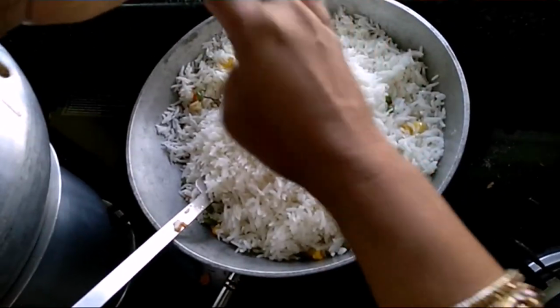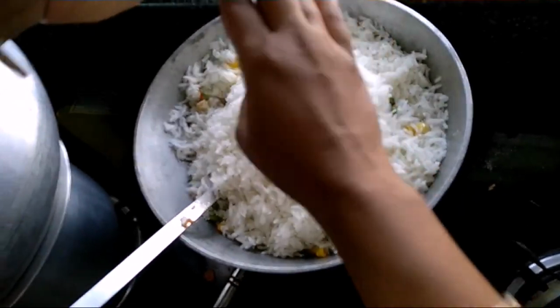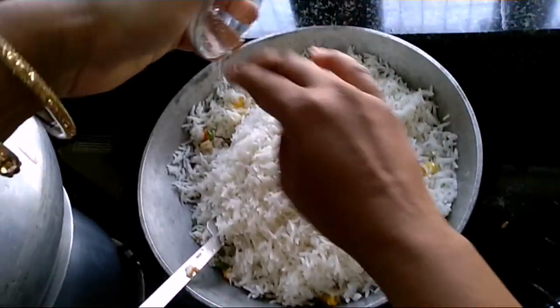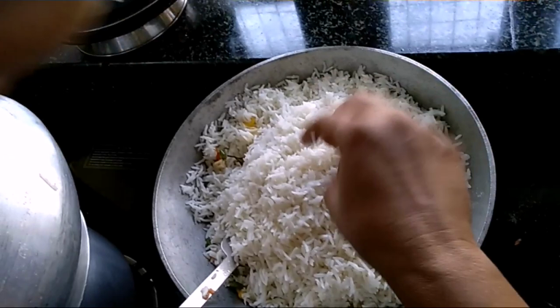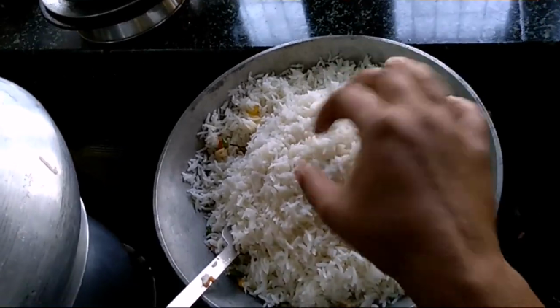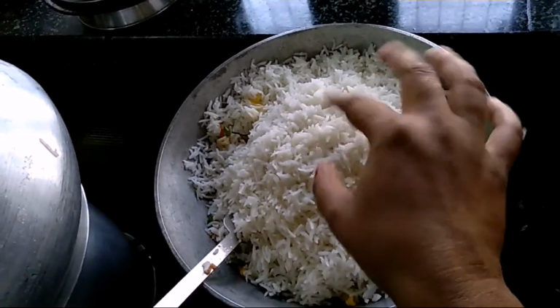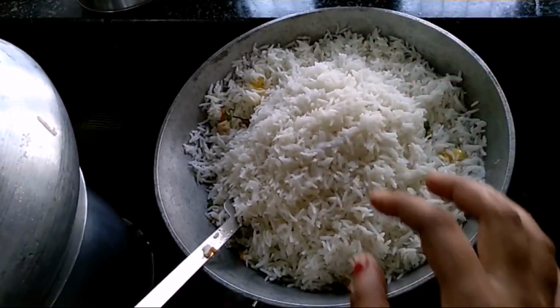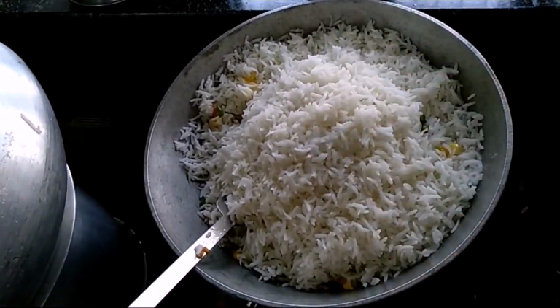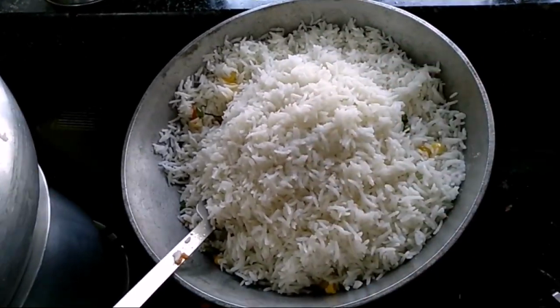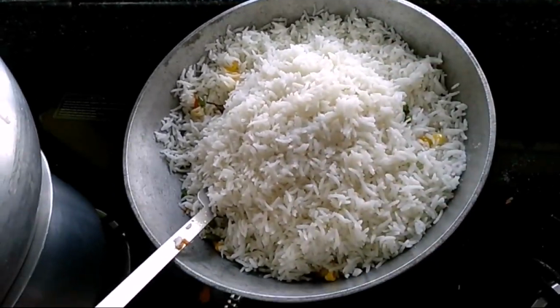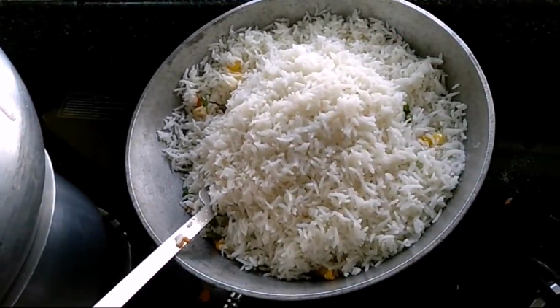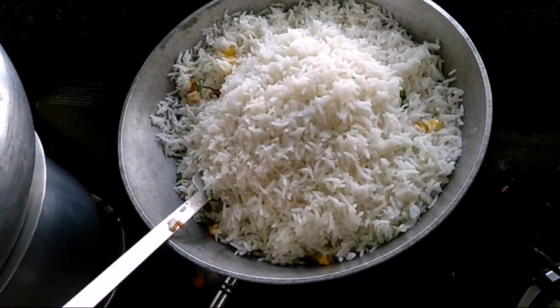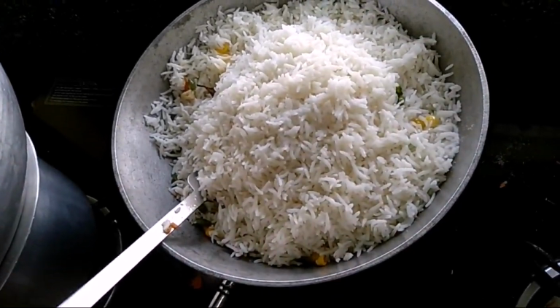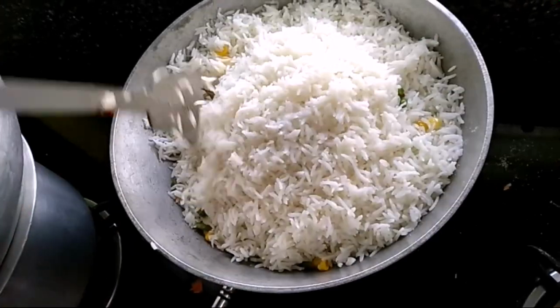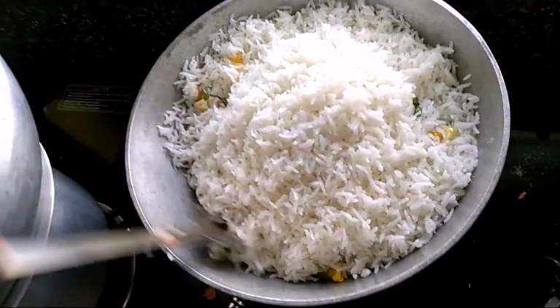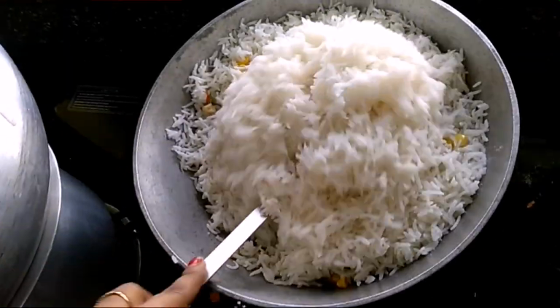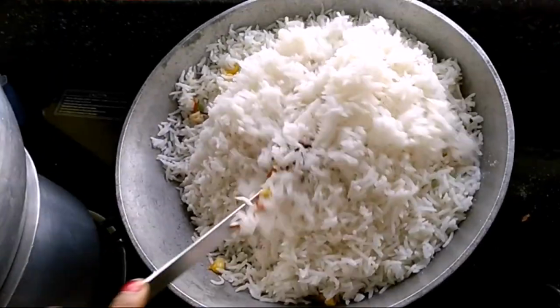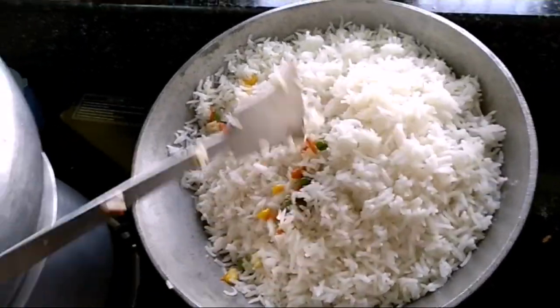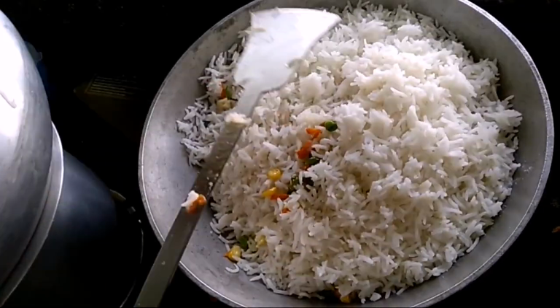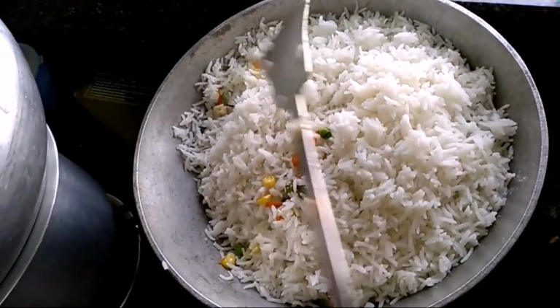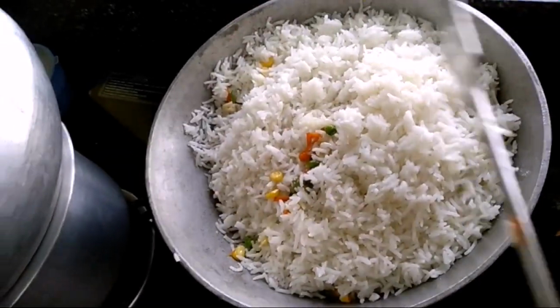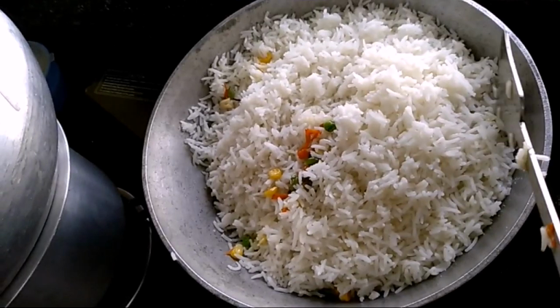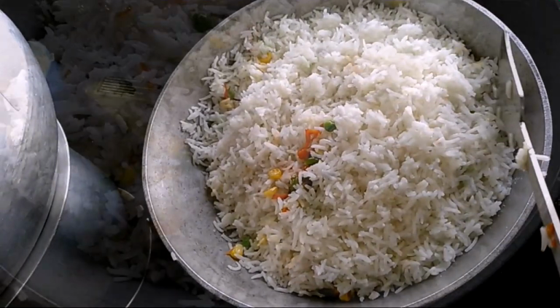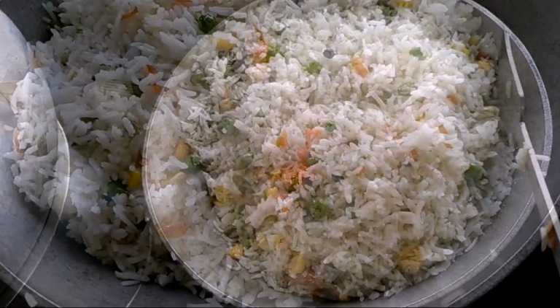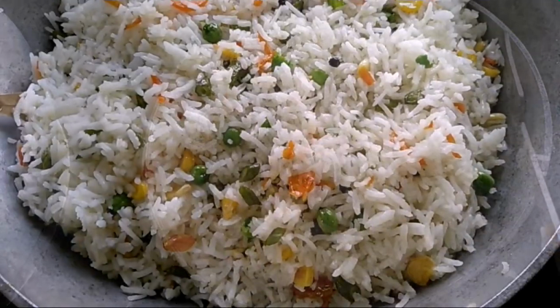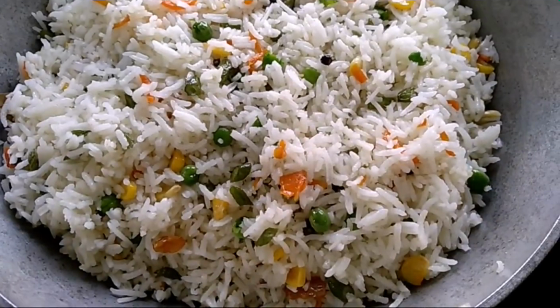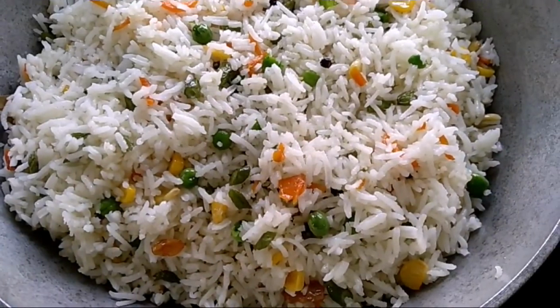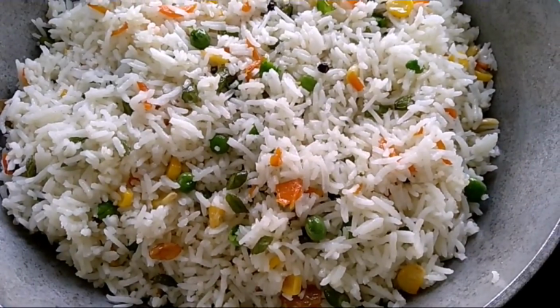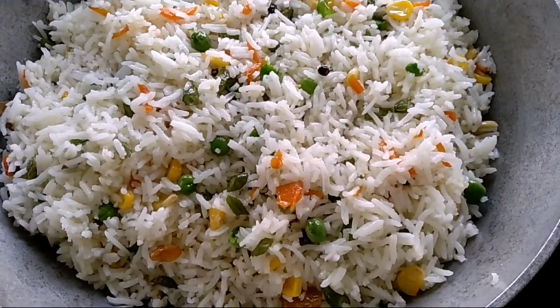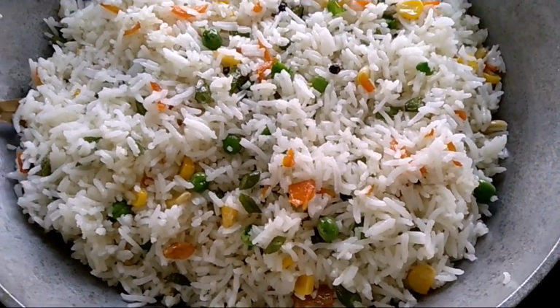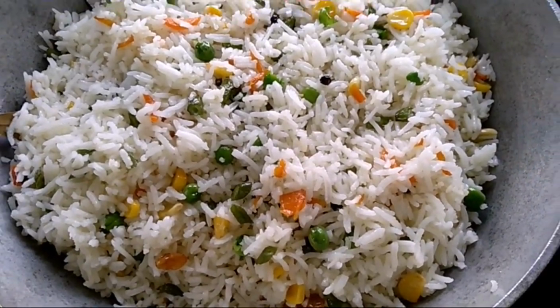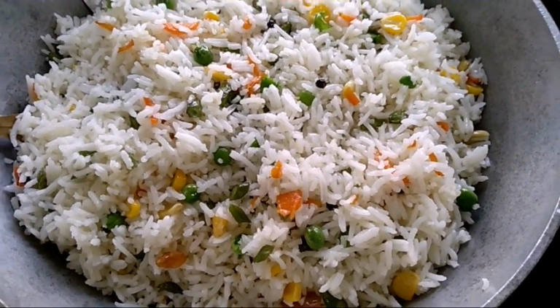Now I'm going to do it in a good way. My sweet corn is ready for everything.